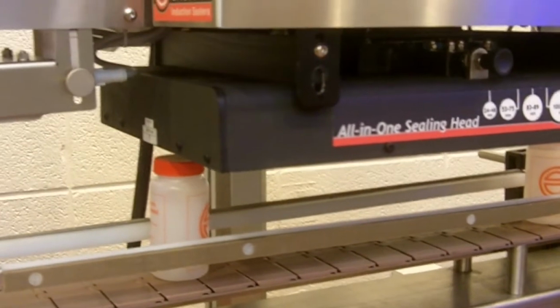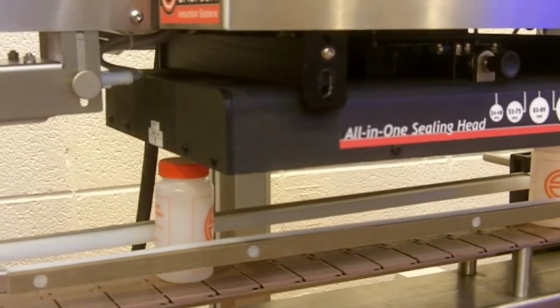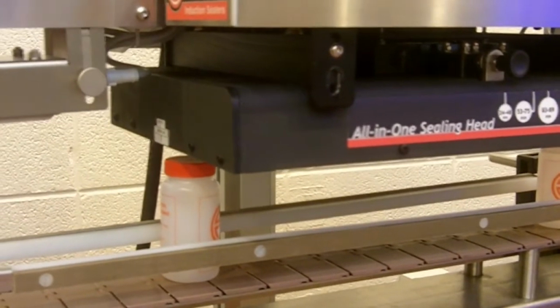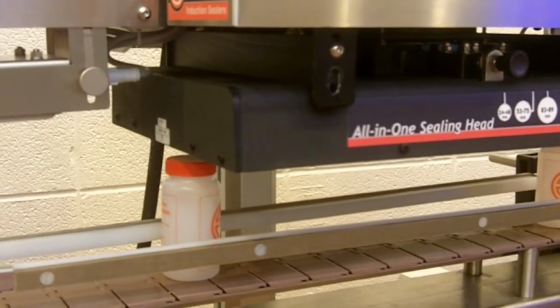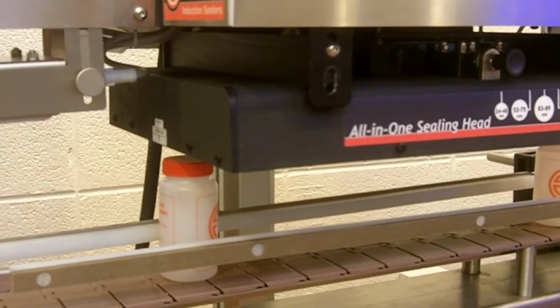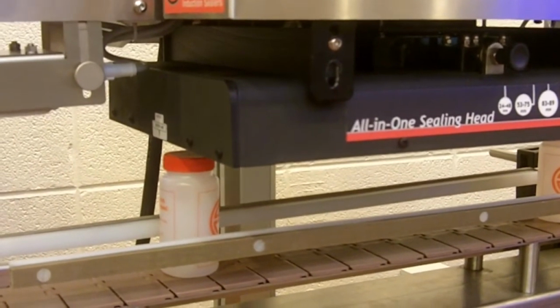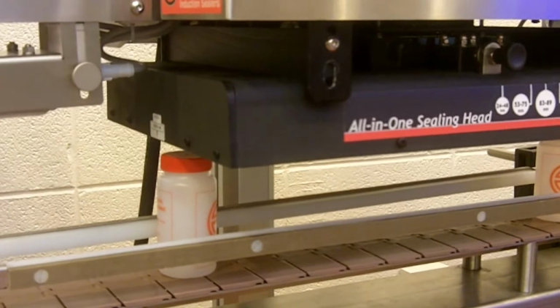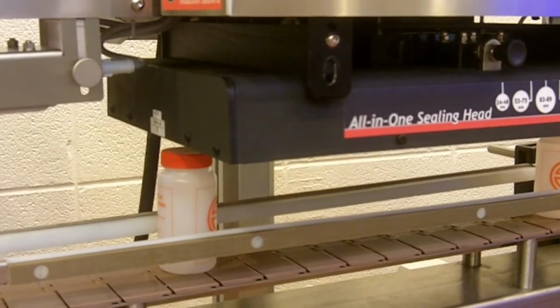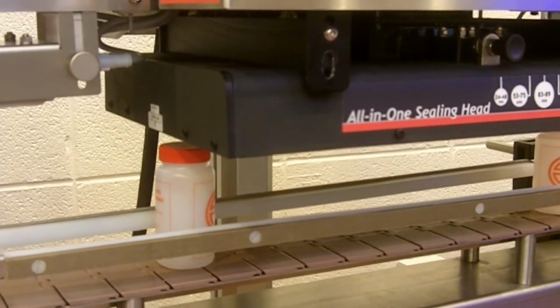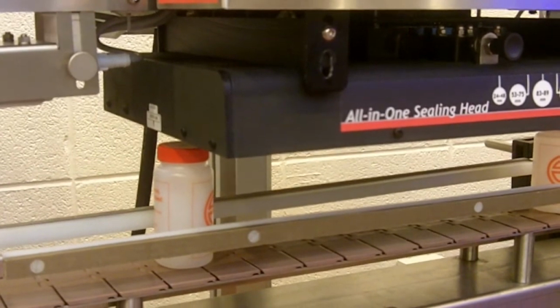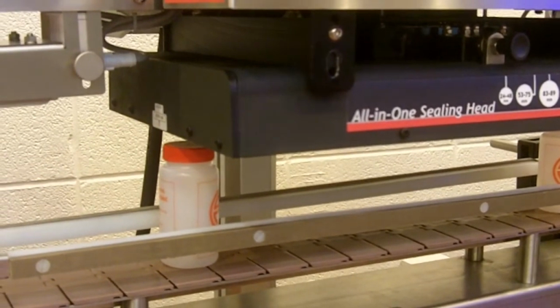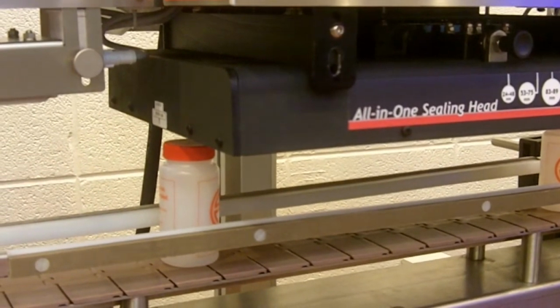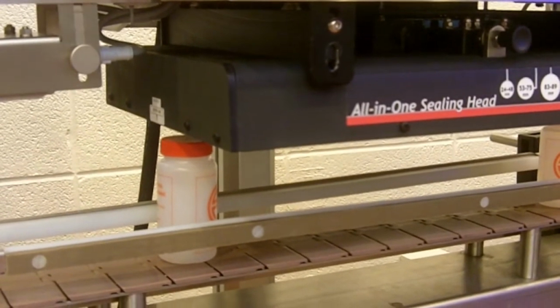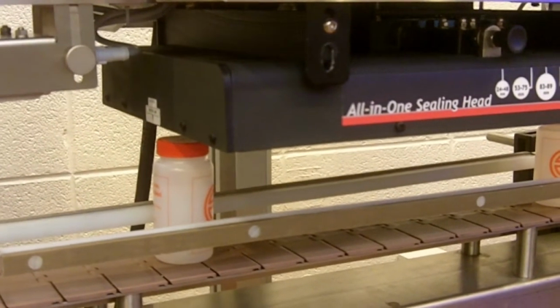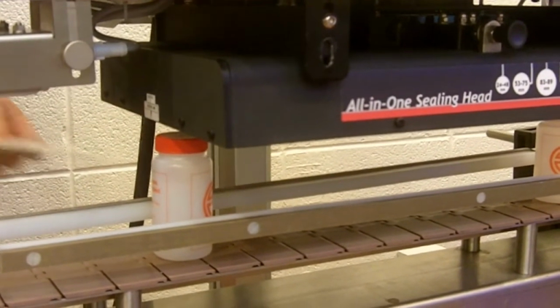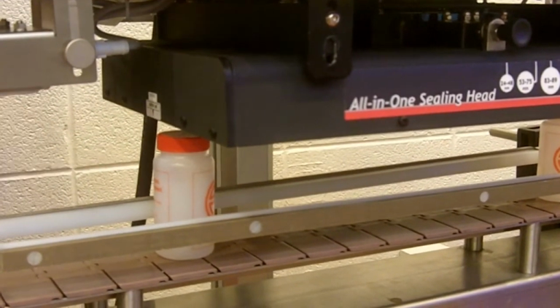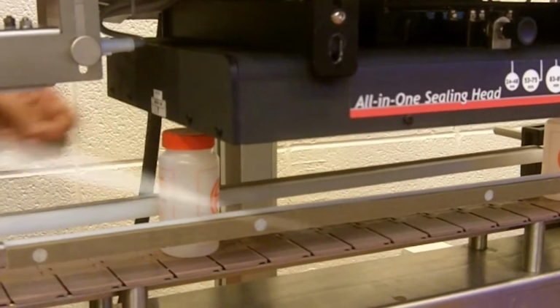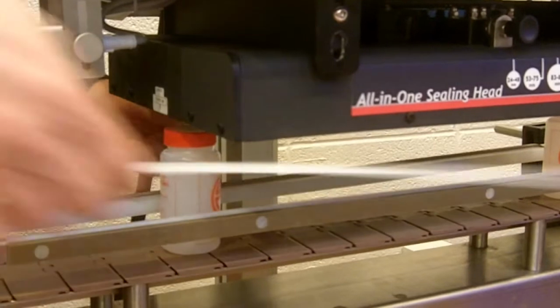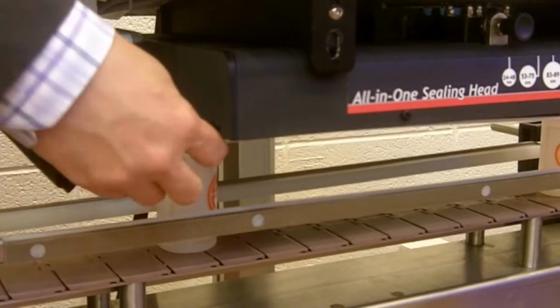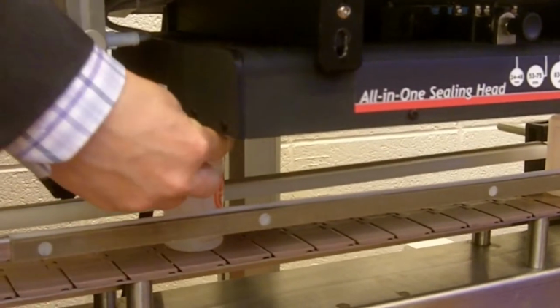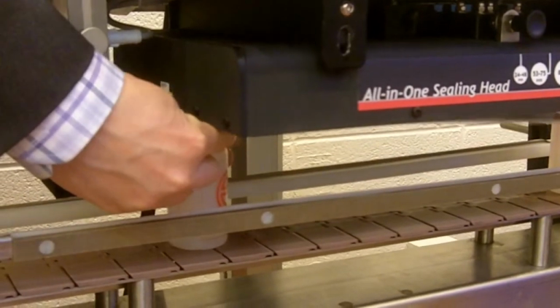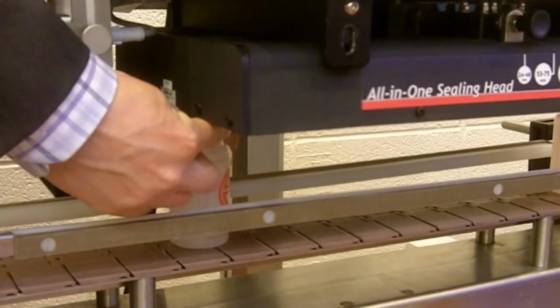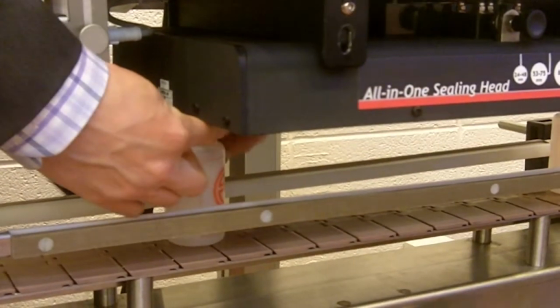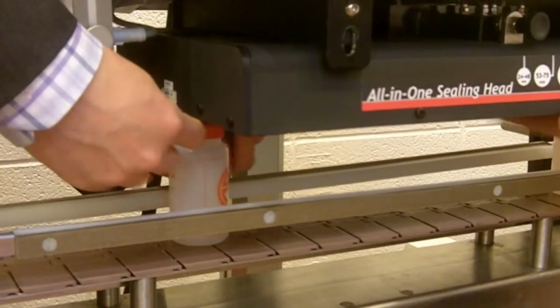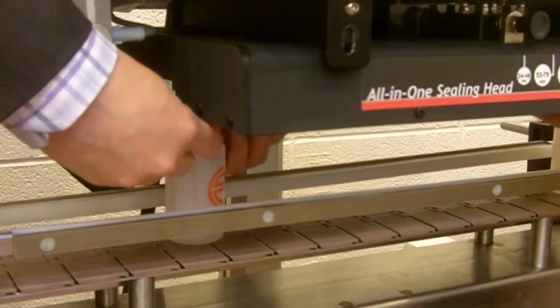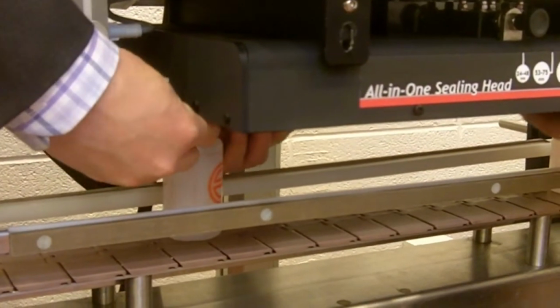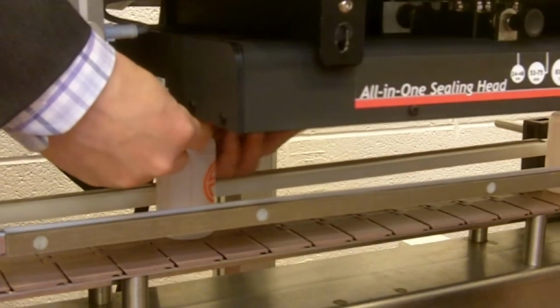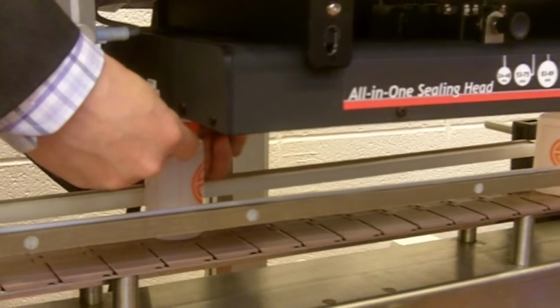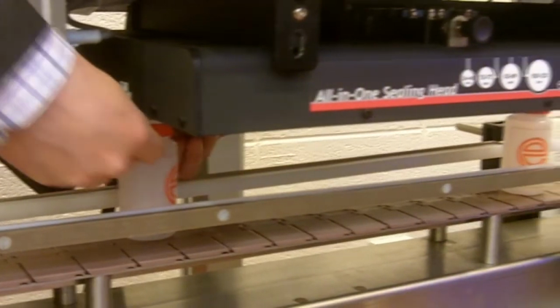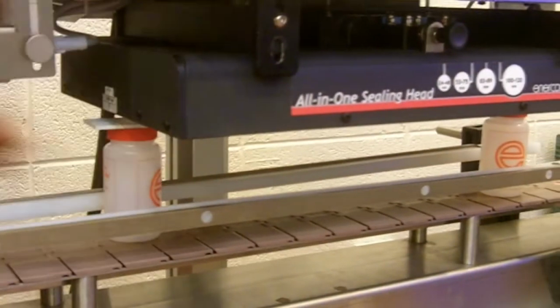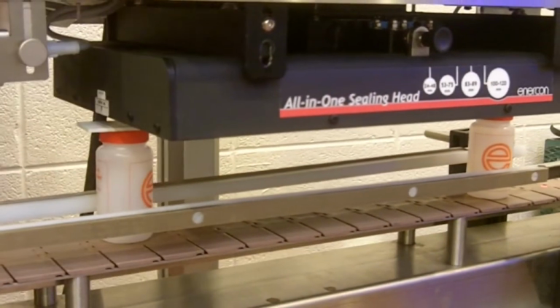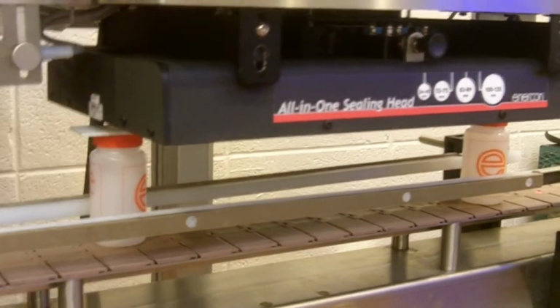At this point, you can use two bottles and set the gap gauge on top of them. This gap gauge gets shipped with every system. This is your 1 1/8 inch gap.